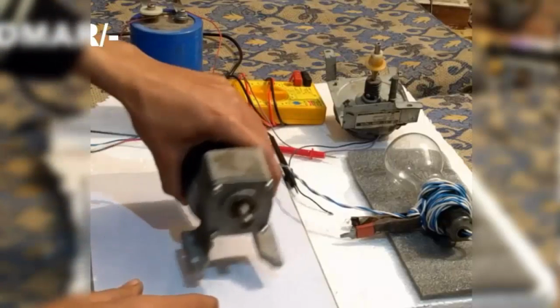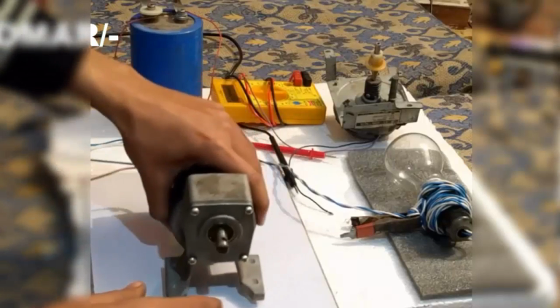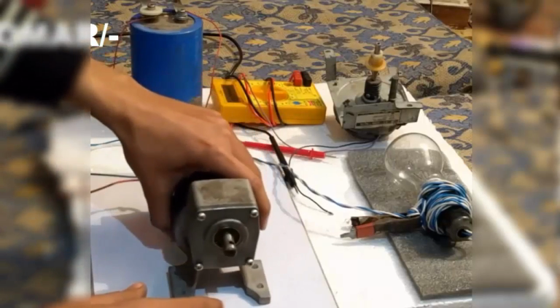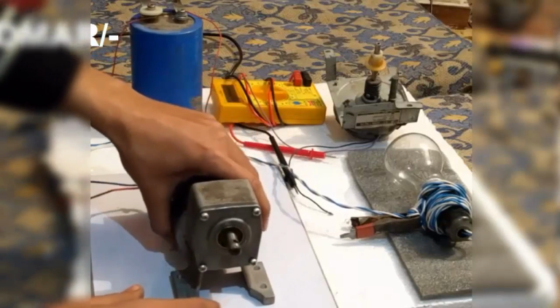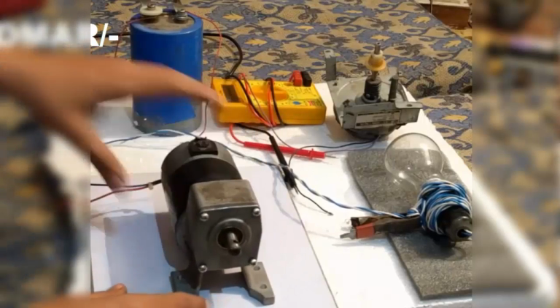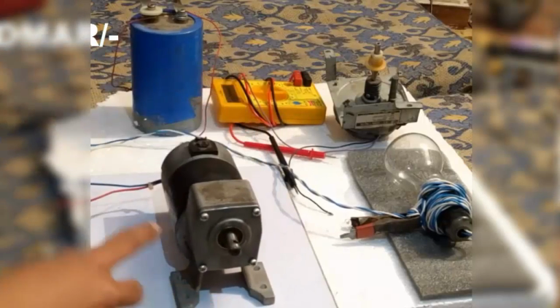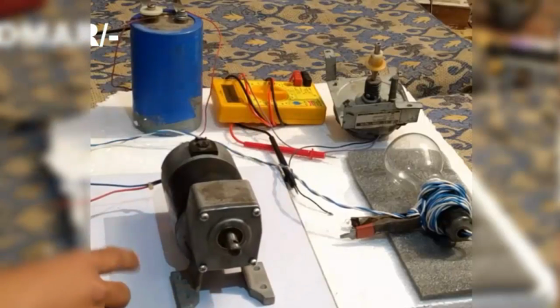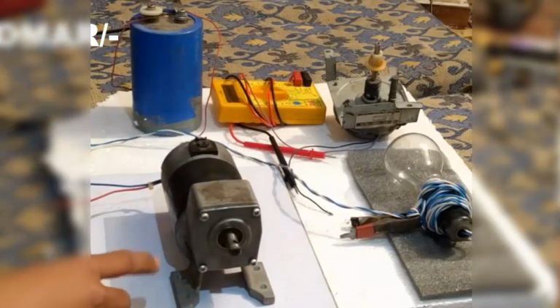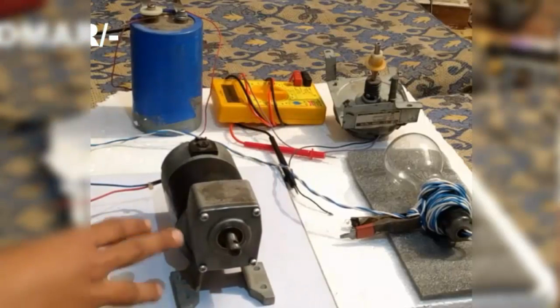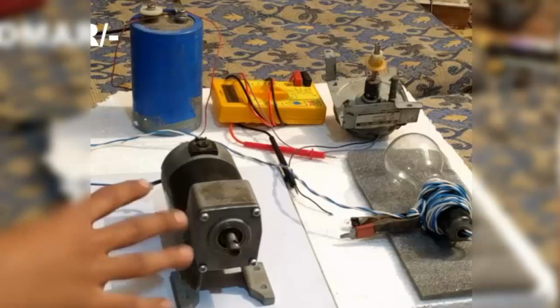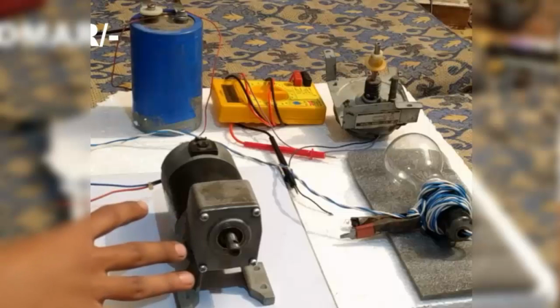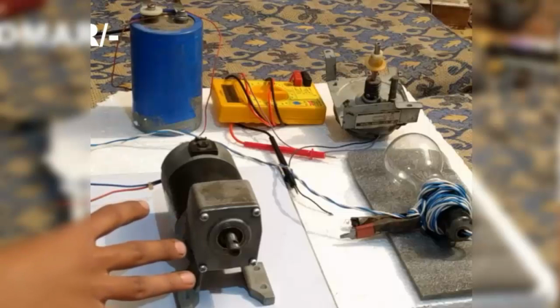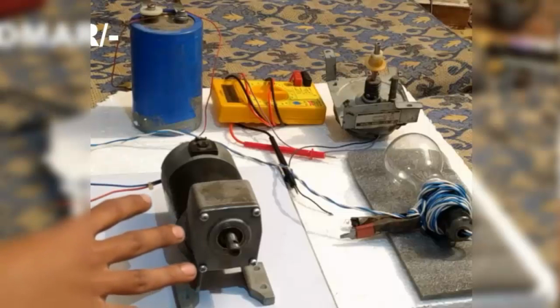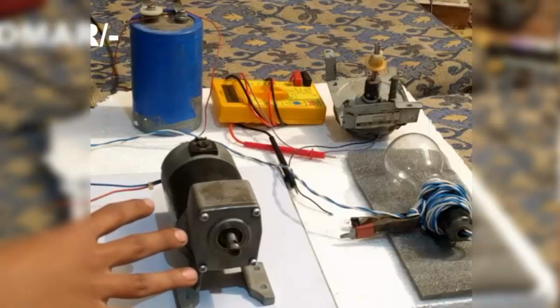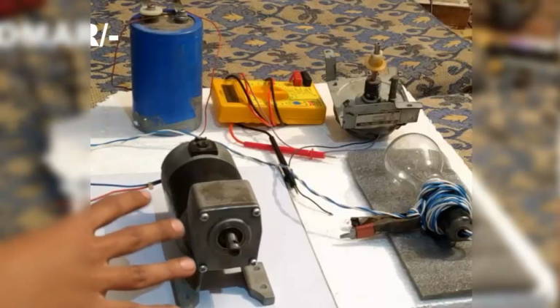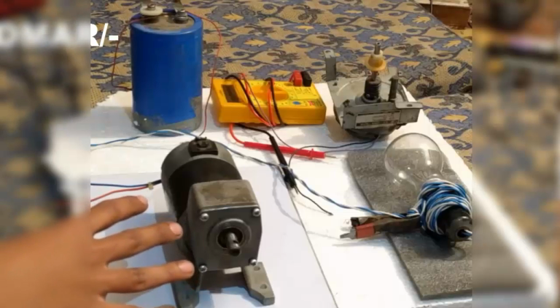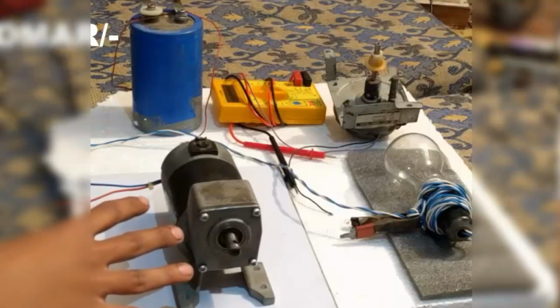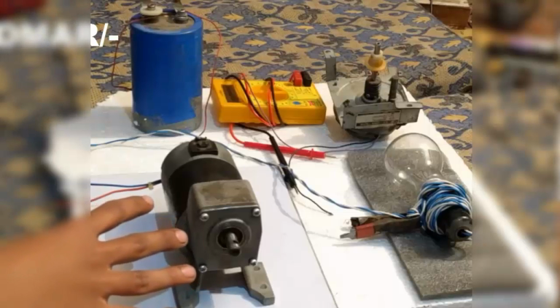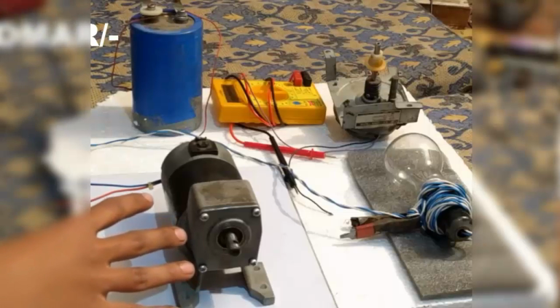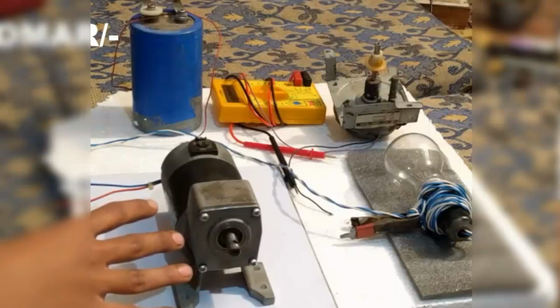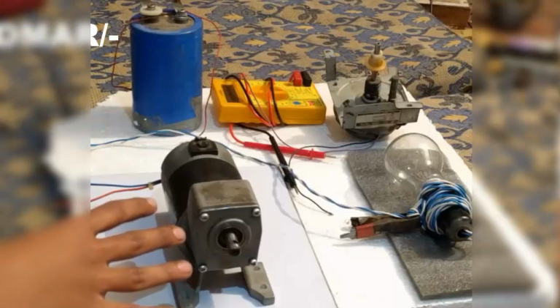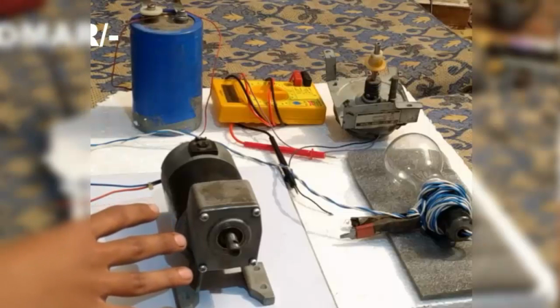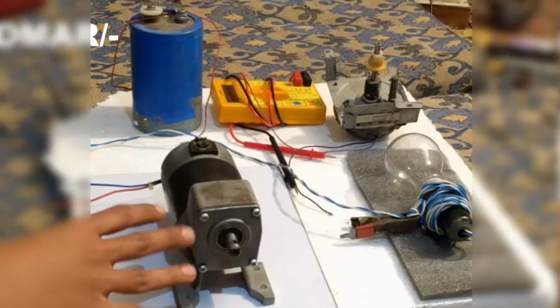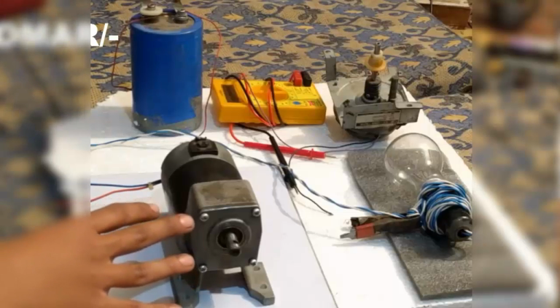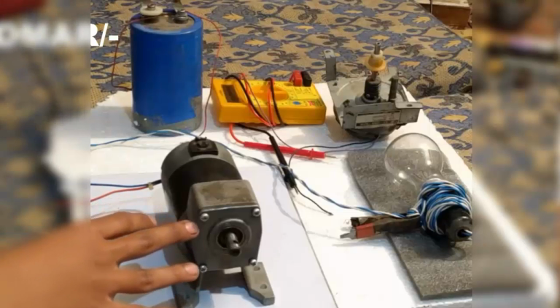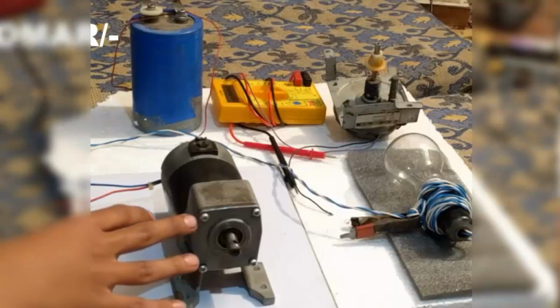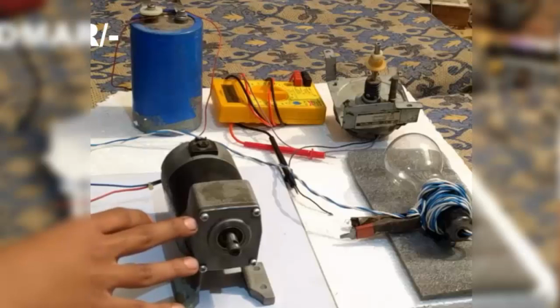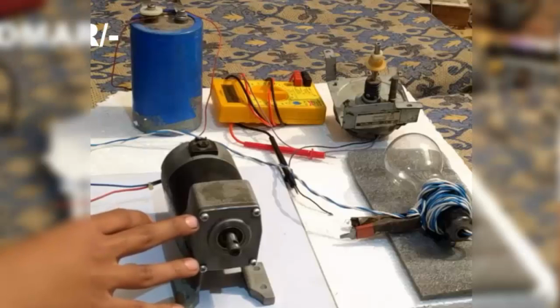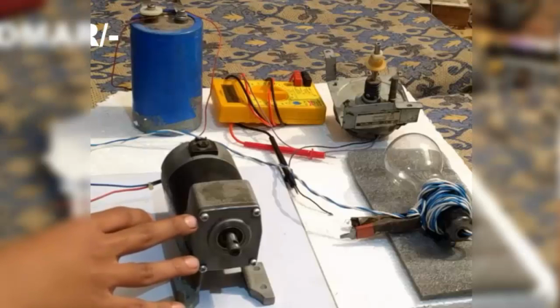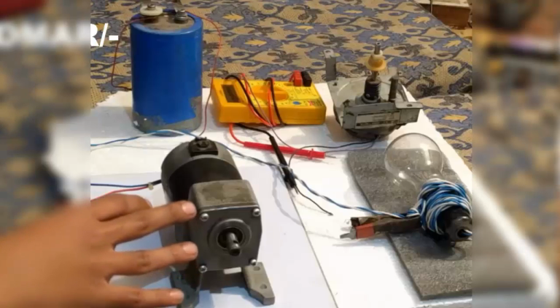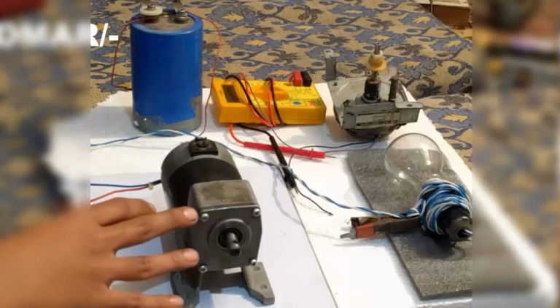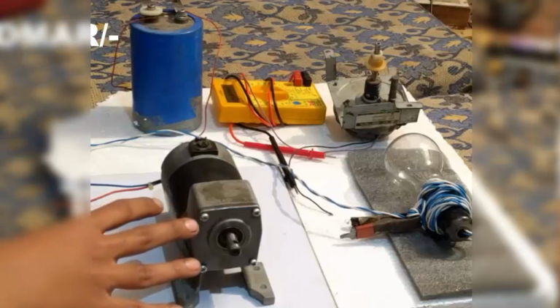One important thing about this is that it is a low current but really high voltage generator, and the generatable voltage from this DC motor is around 300 volts.